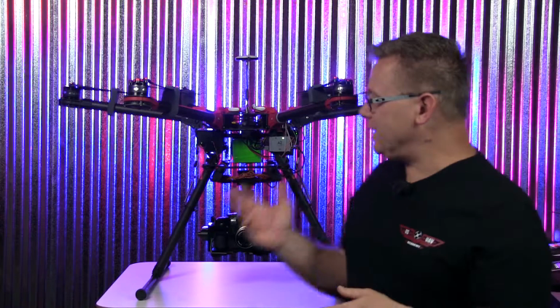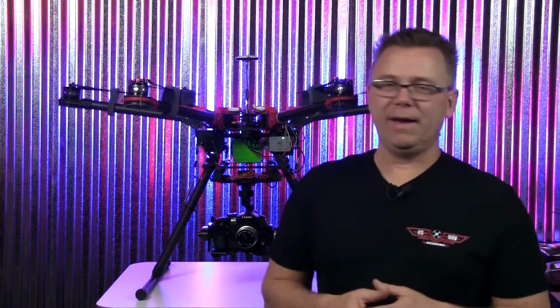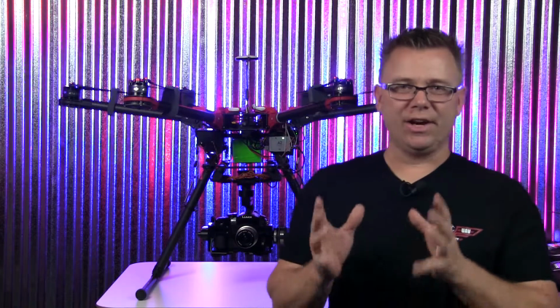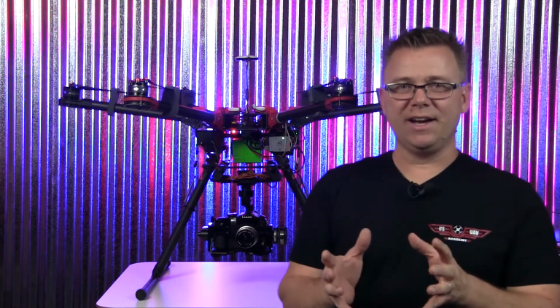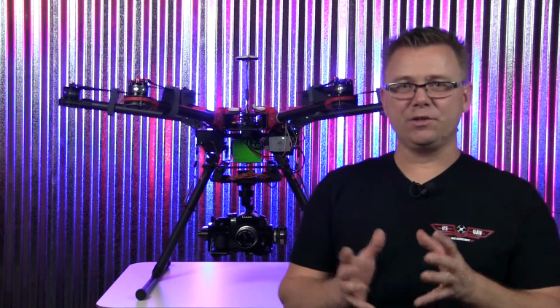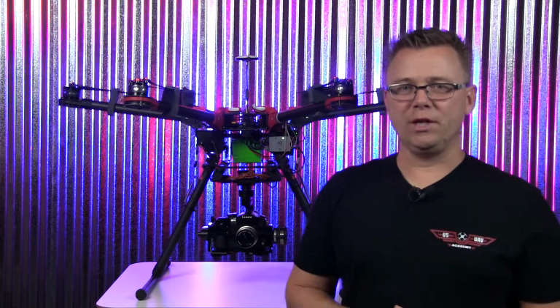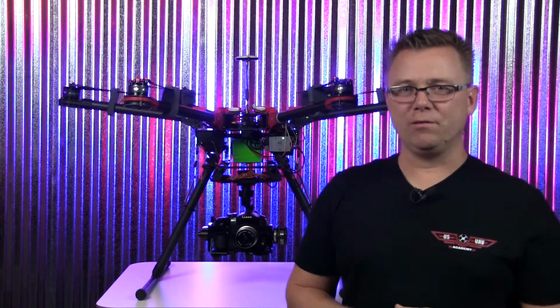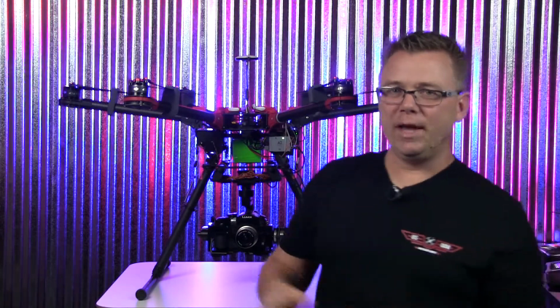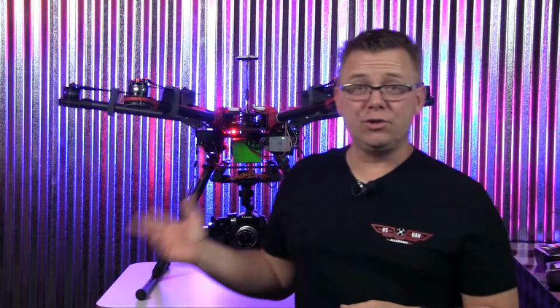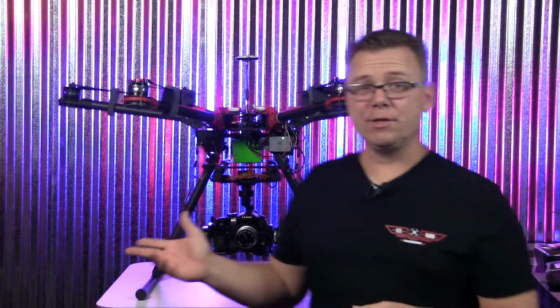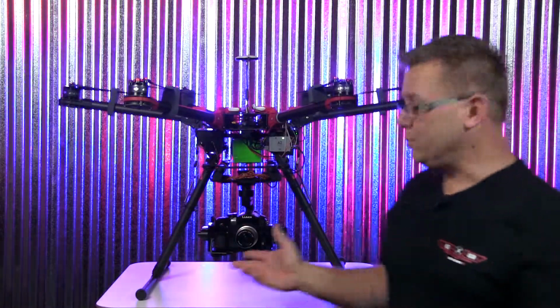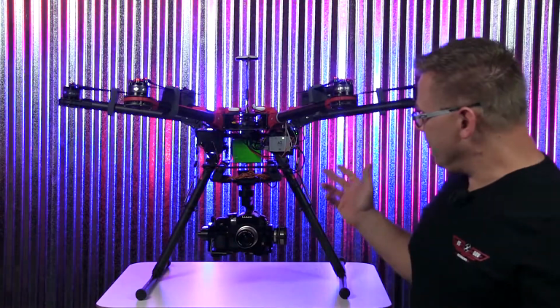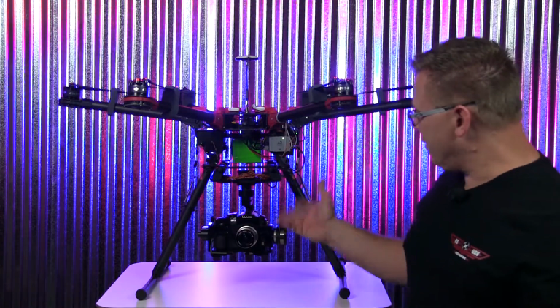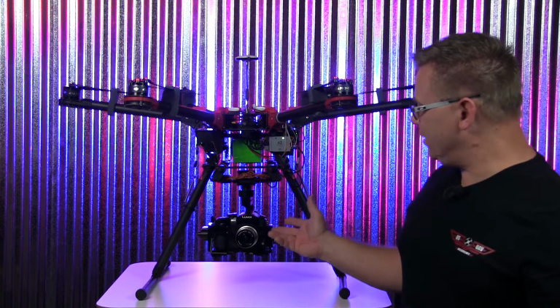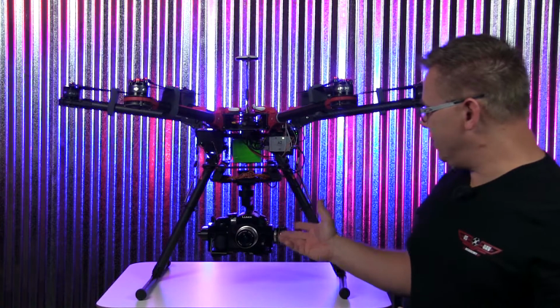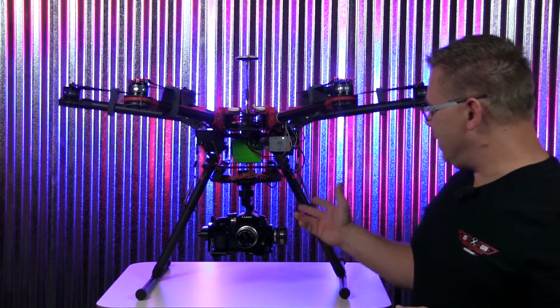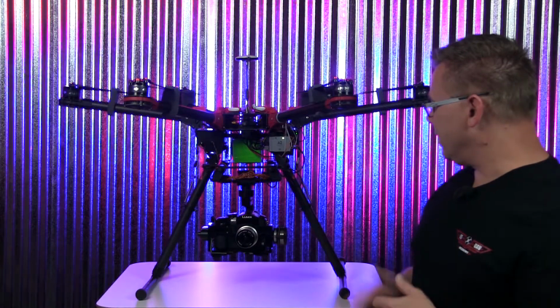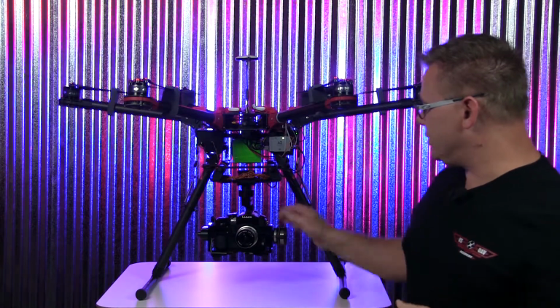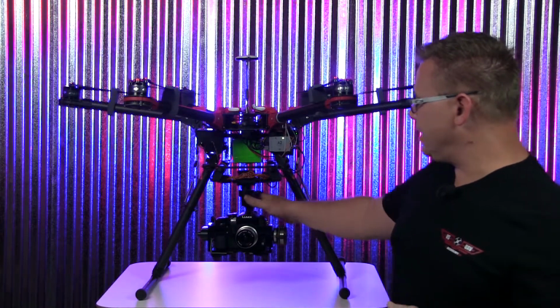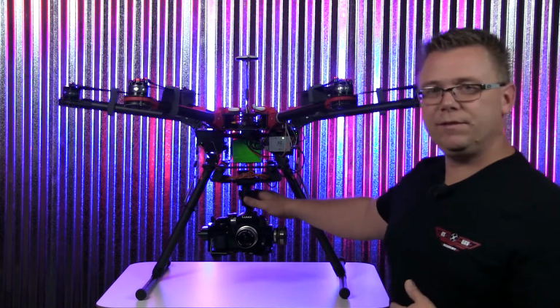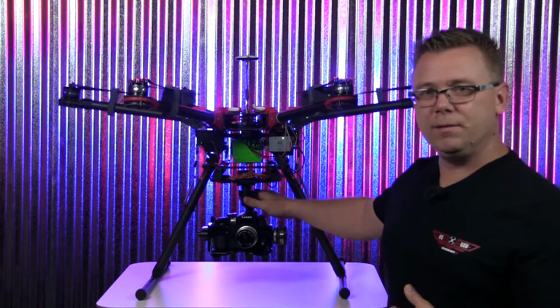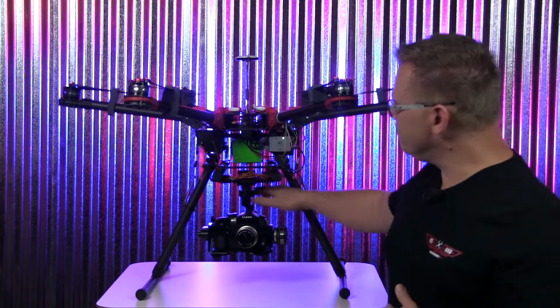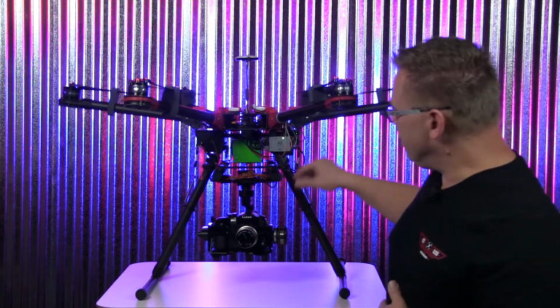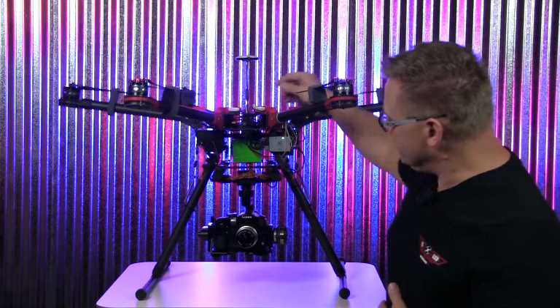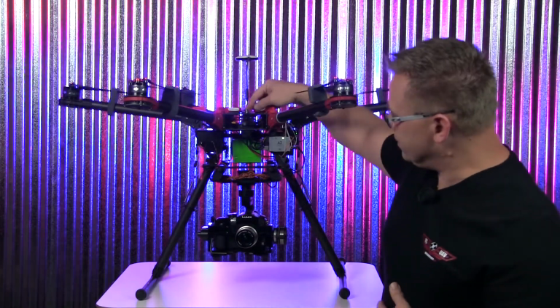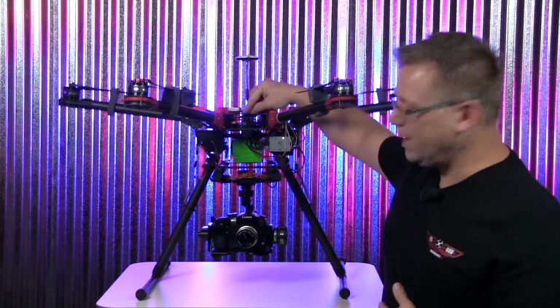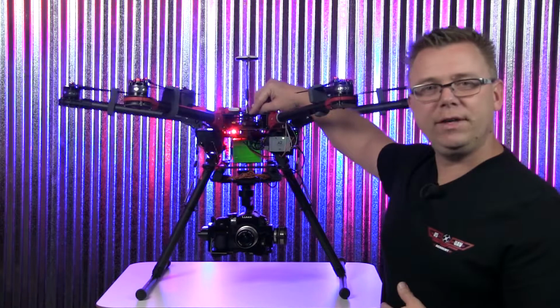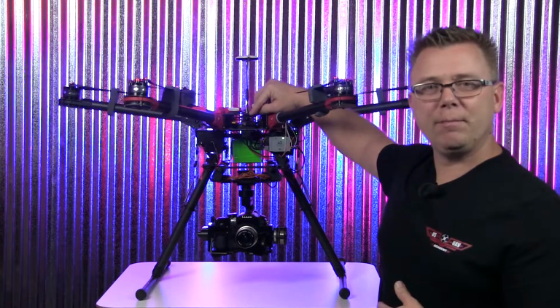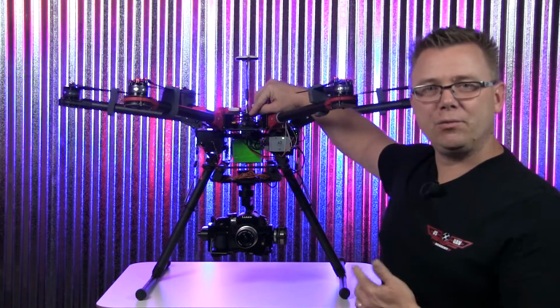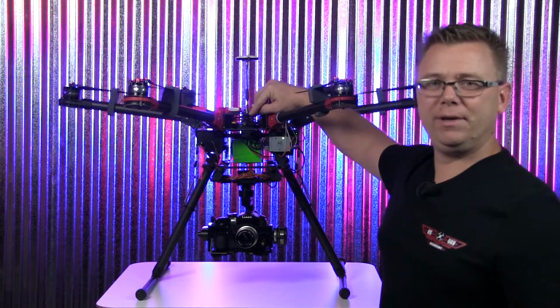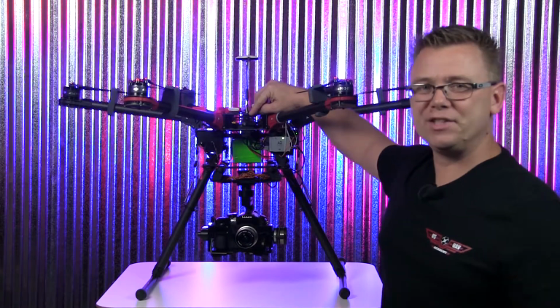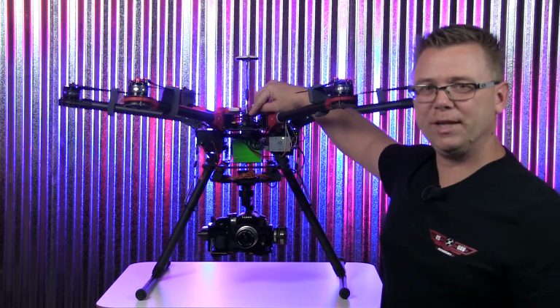Basically what we have here is our S900 Spreading Wings platform and we have two cameras mounted to it. You can see the Panasonic GH3 Z15 gimbal, but we also have a small FPV camera mounted right up here under the center plate.